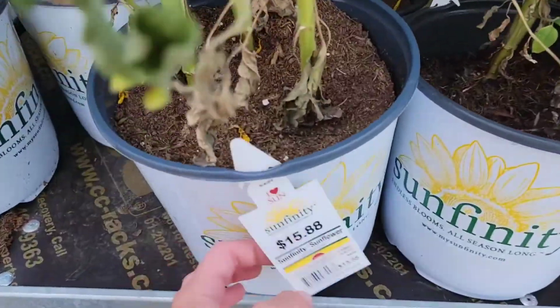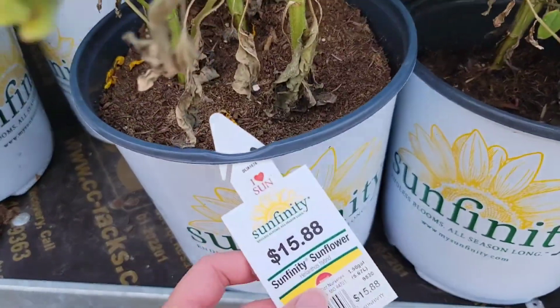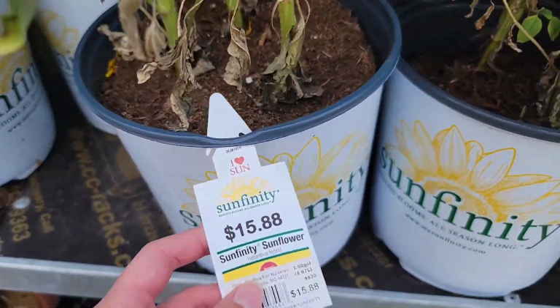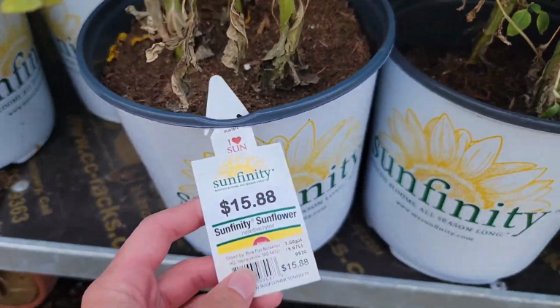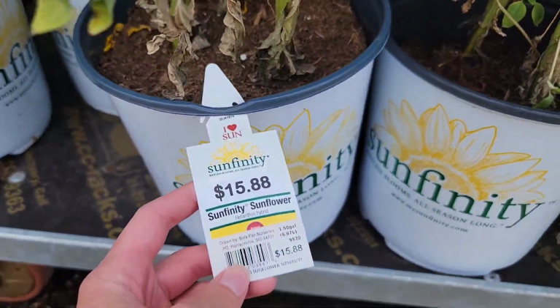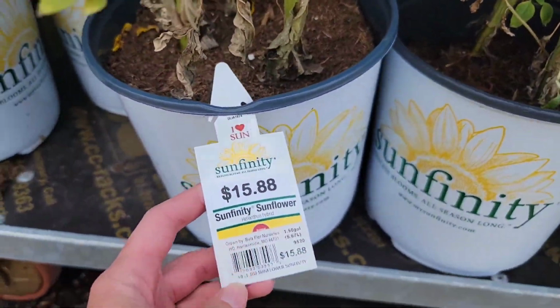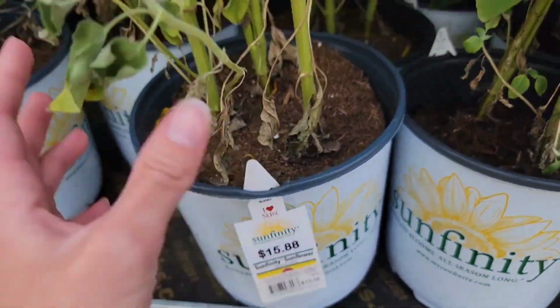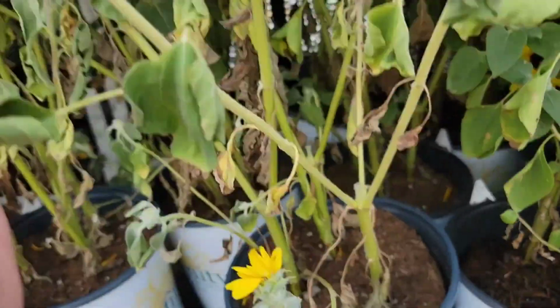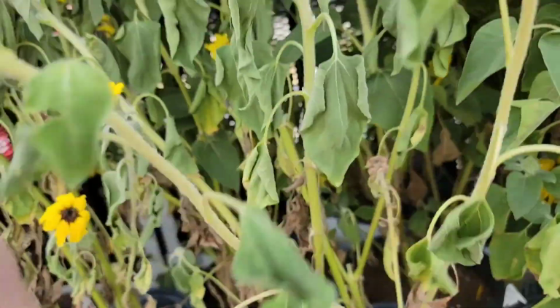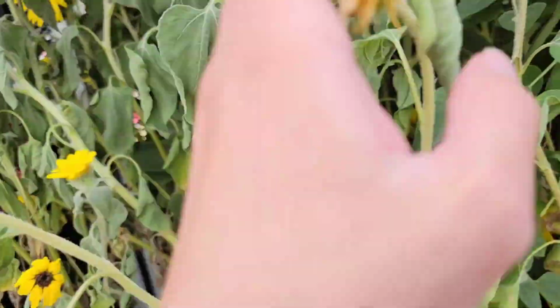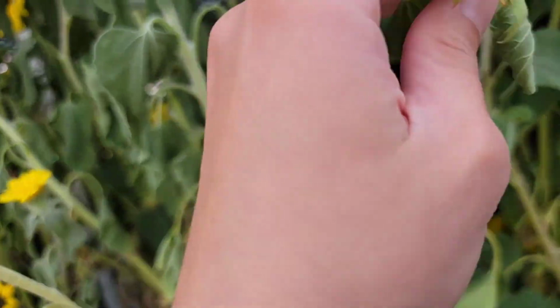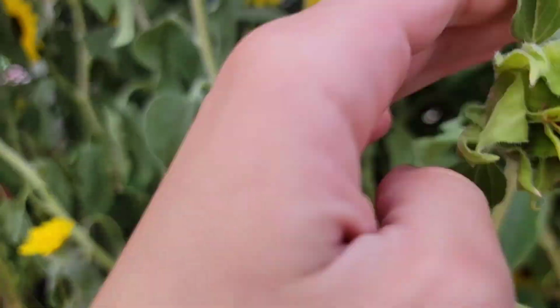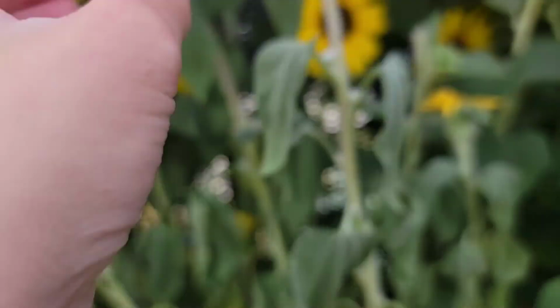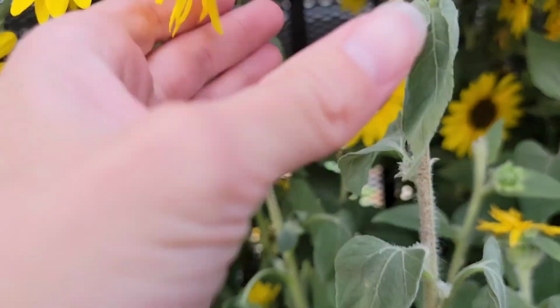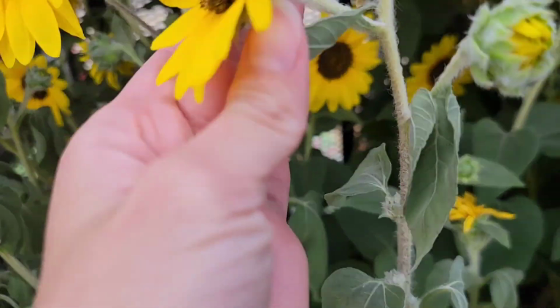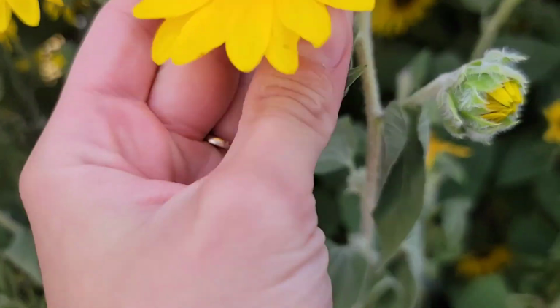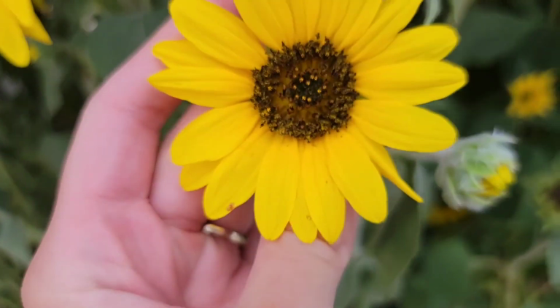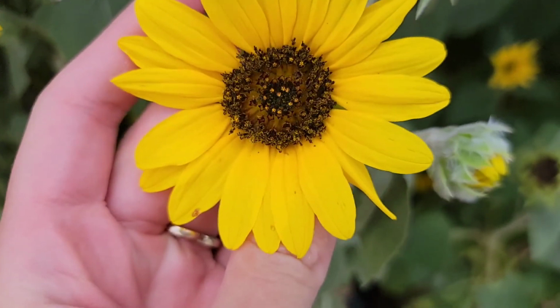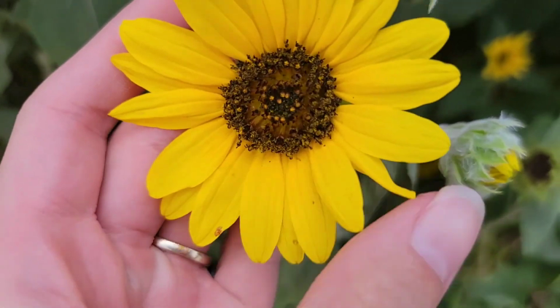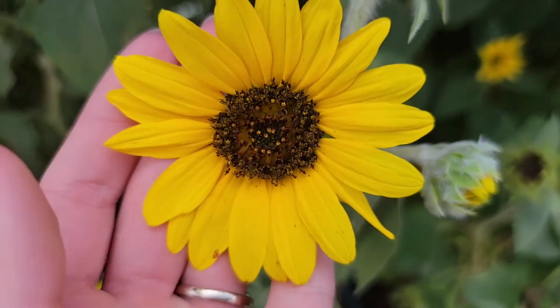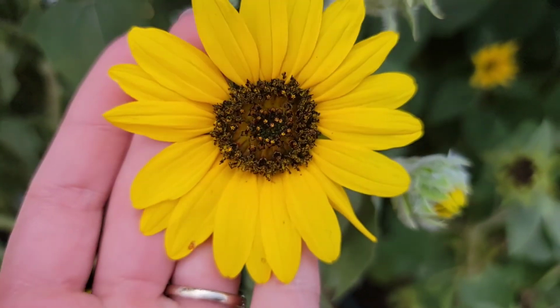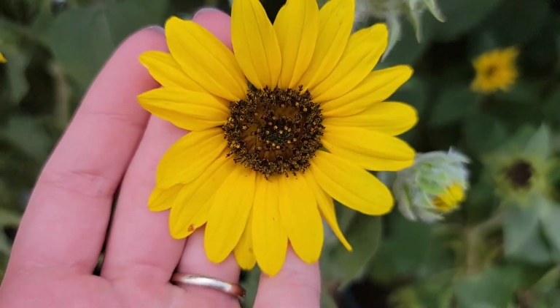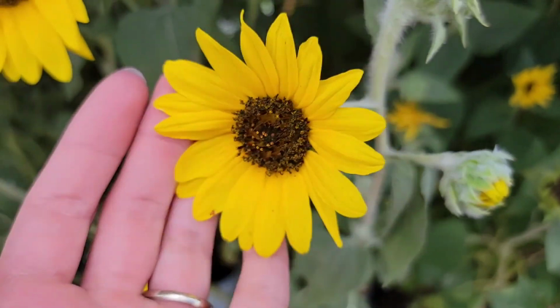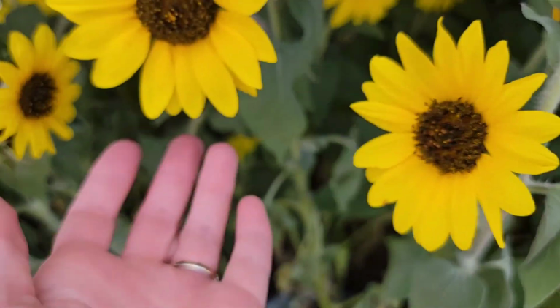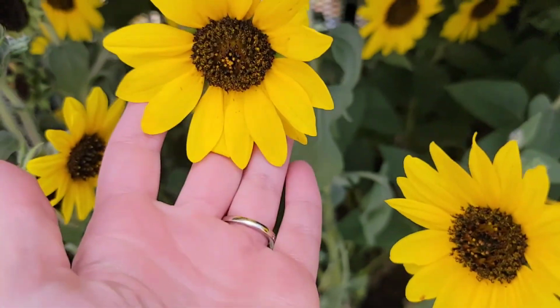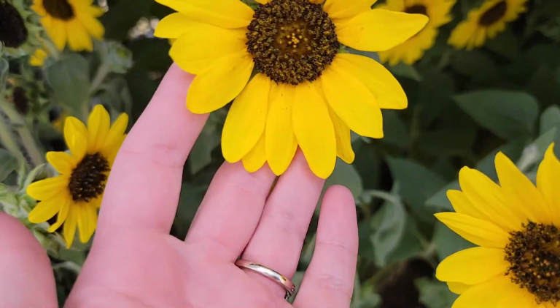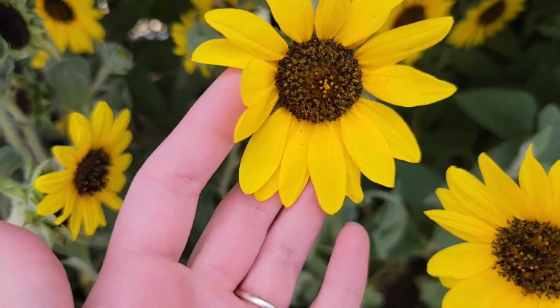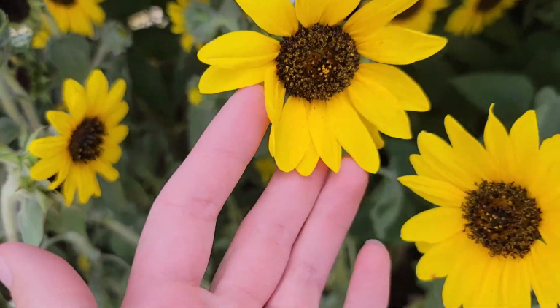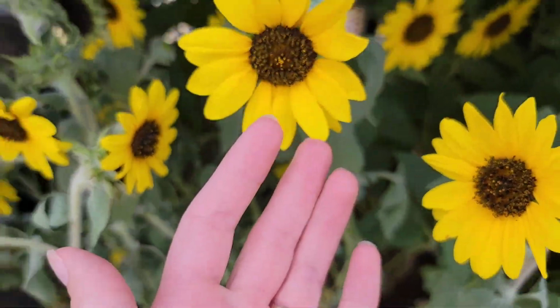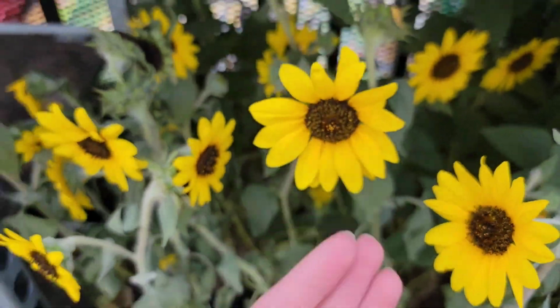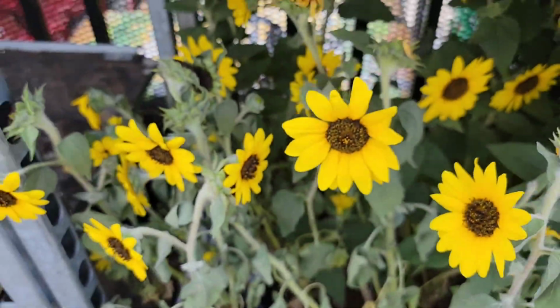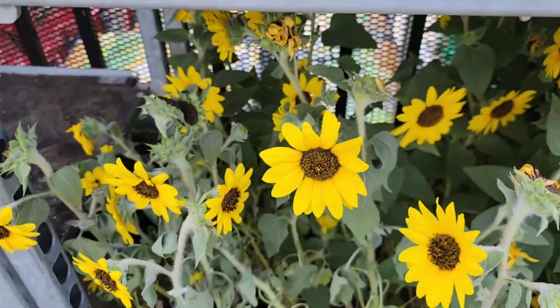So these are on a rack that says clearance, but they're not individually marked — the whole rack says clearance on it. And these are the sunflowers, just a smaller variety.